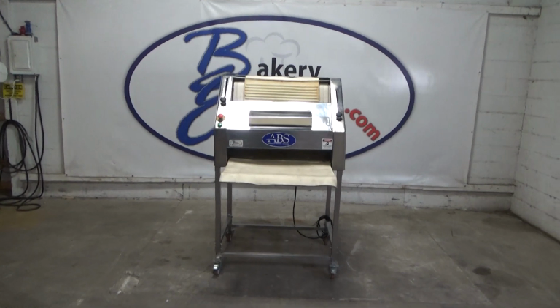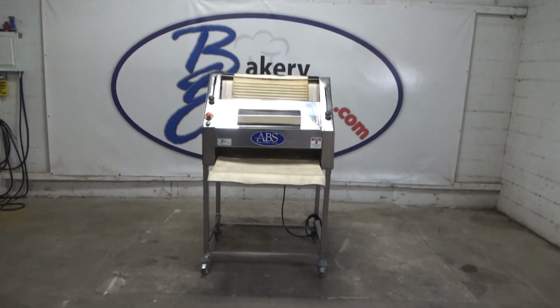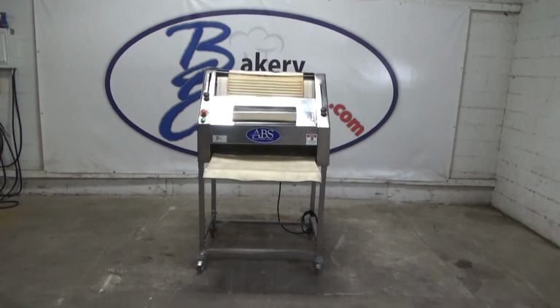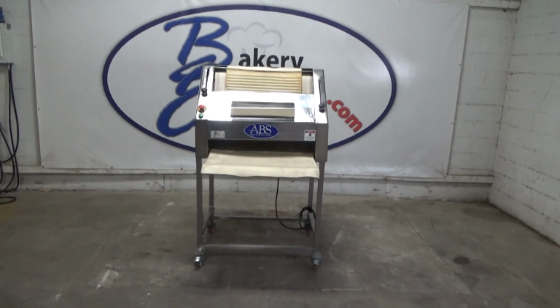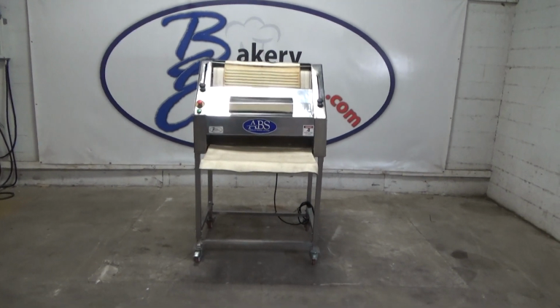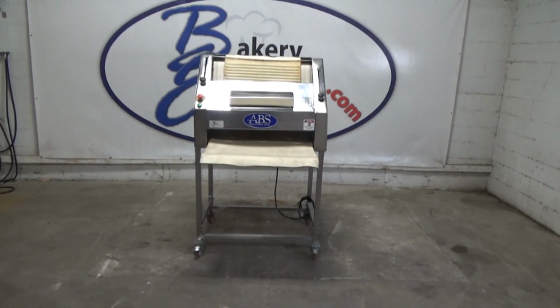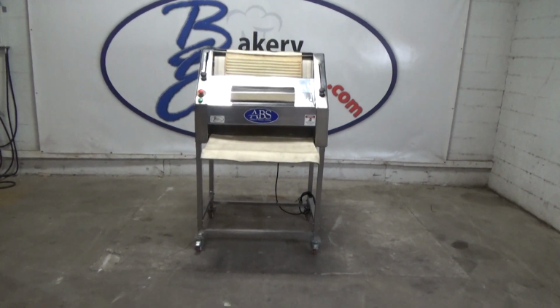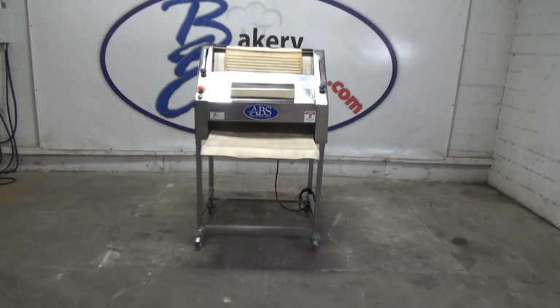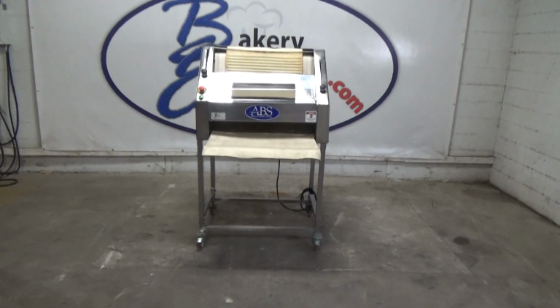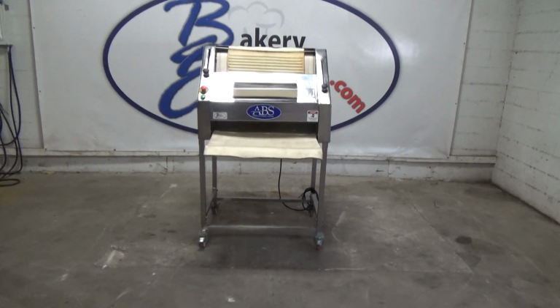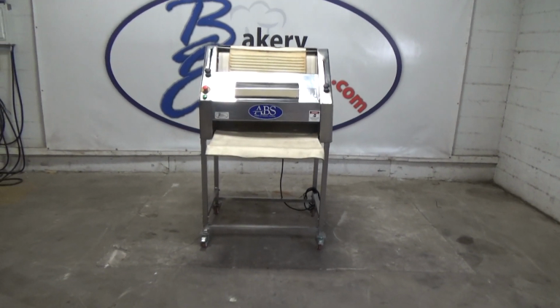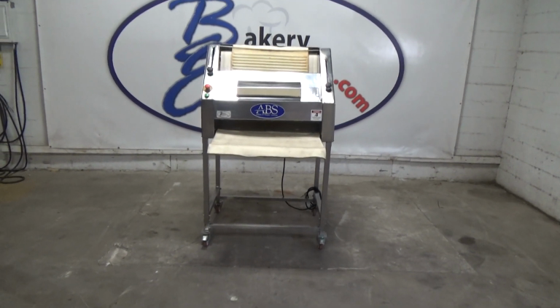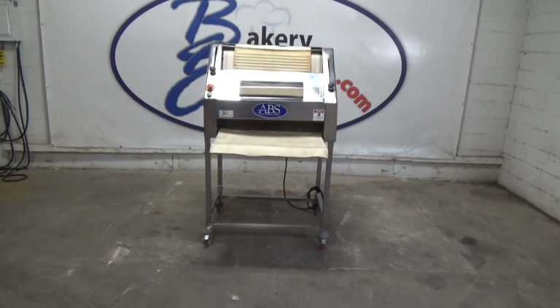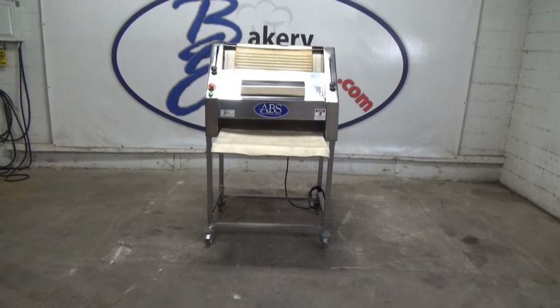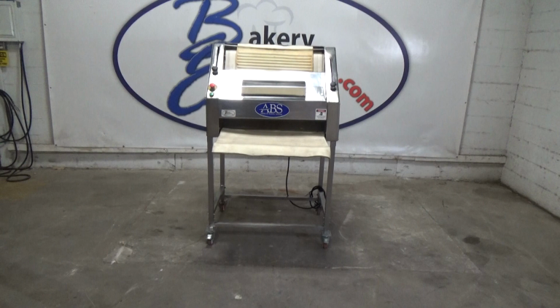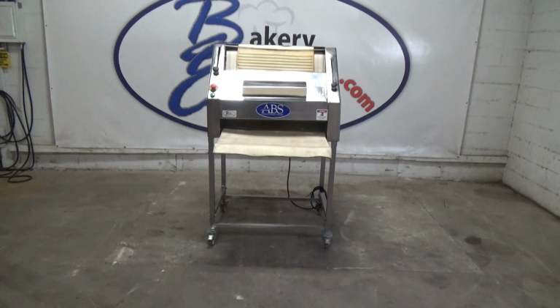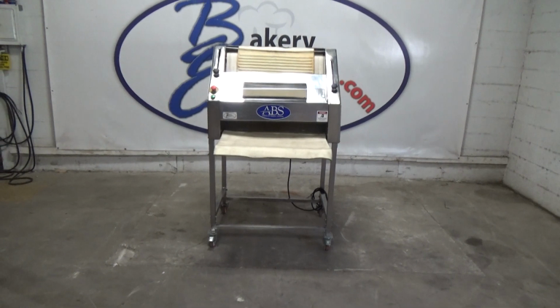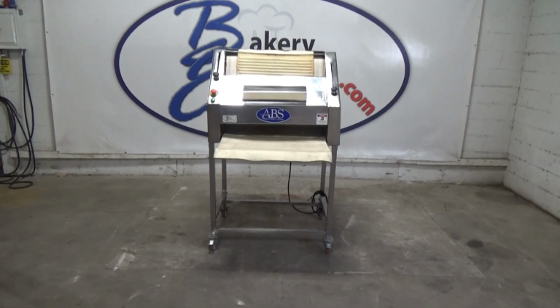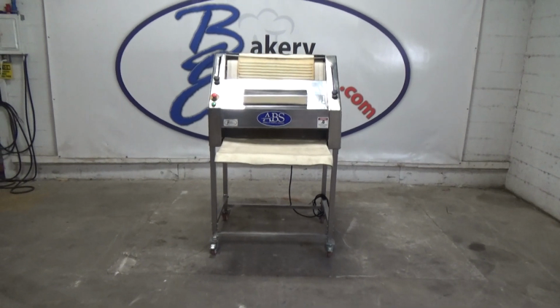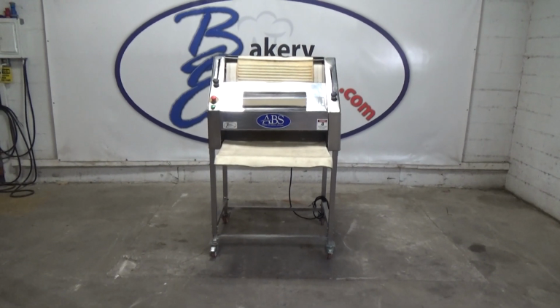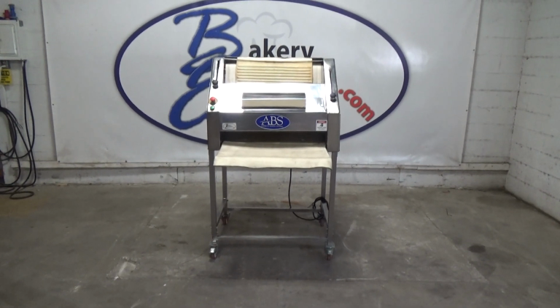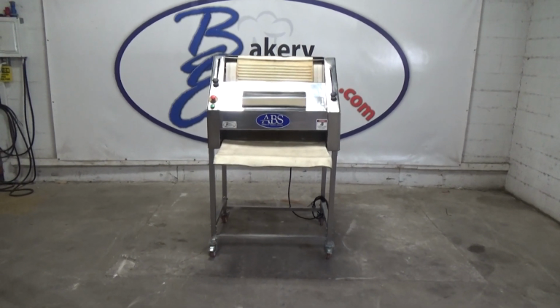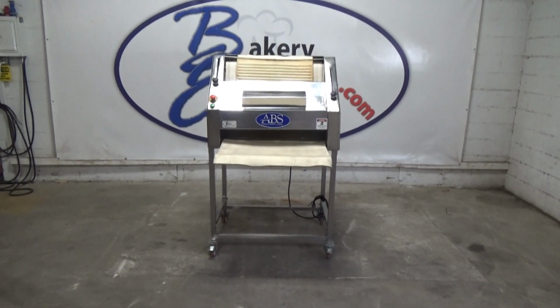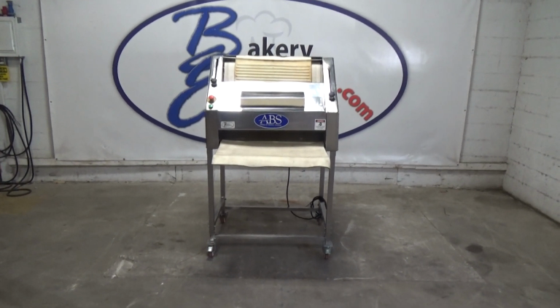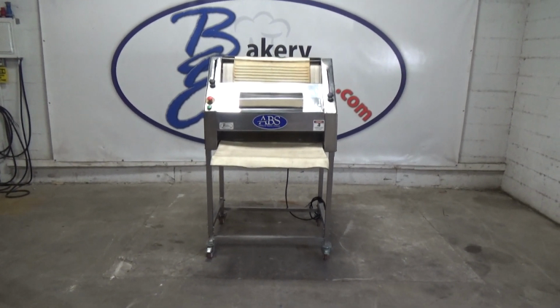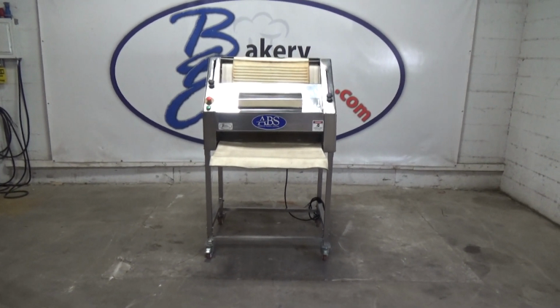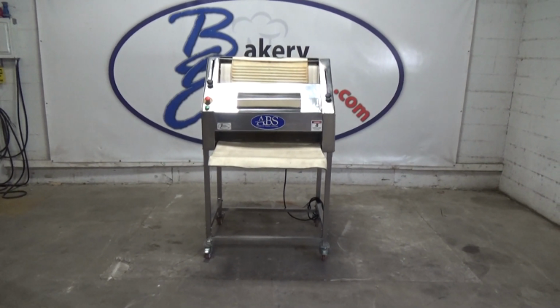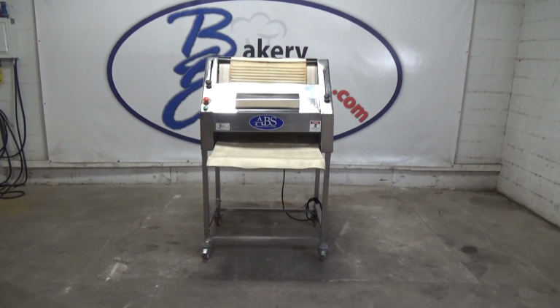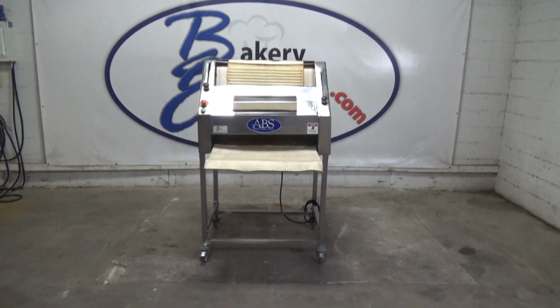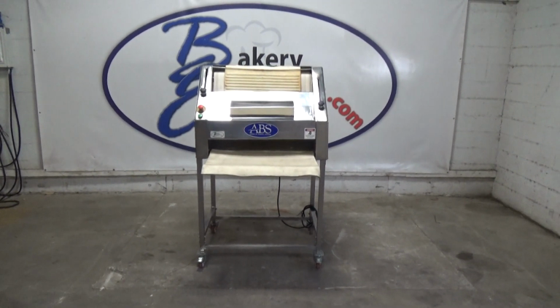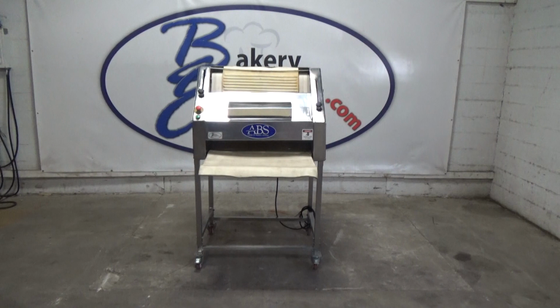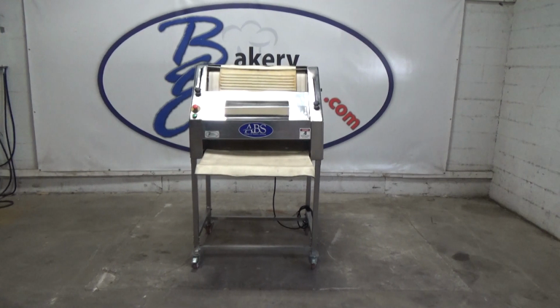This is an ABS Baguette Molder, model SM-380, stock number 25292. Sold clean, running, and shop tested by BakeryEquipment.com to another valued customer in Pennsylvania.